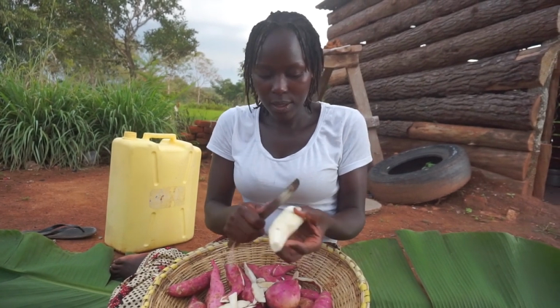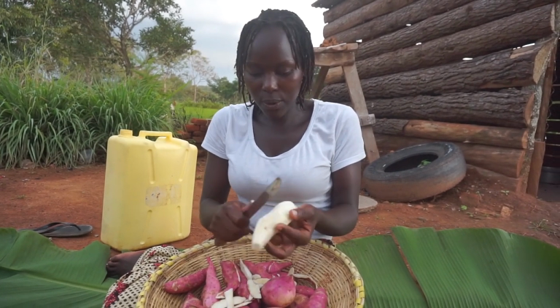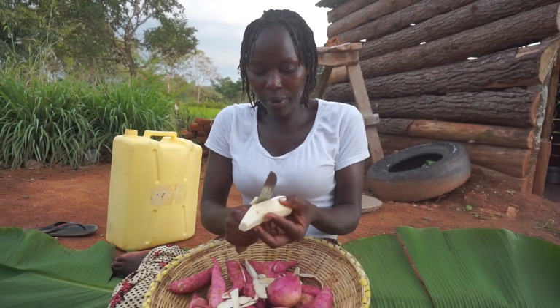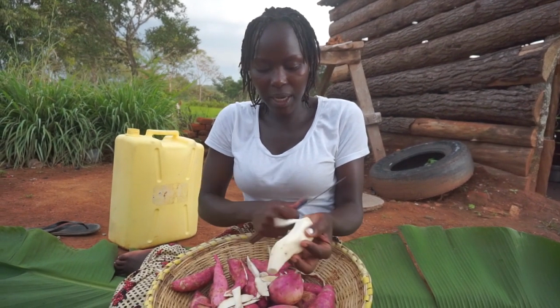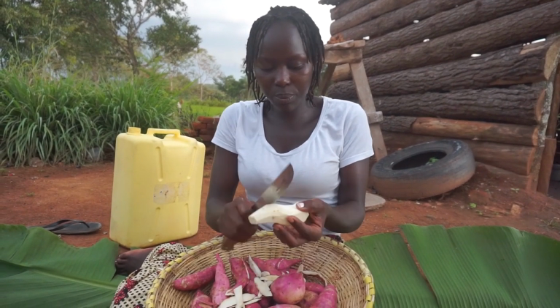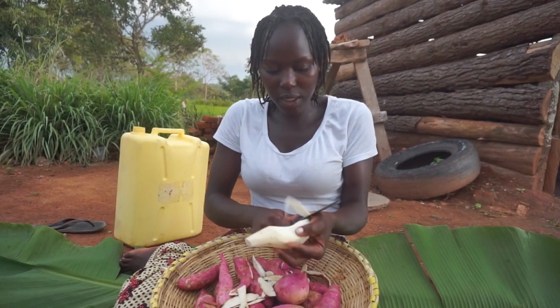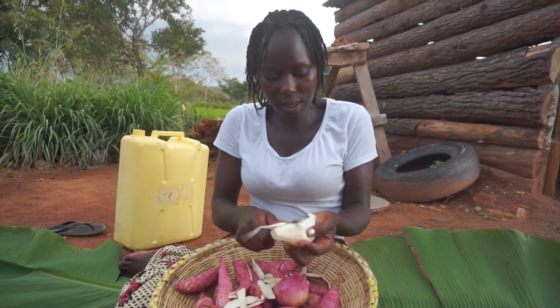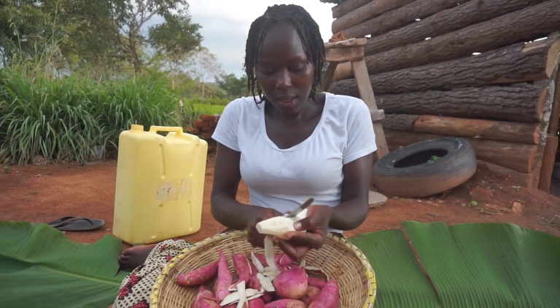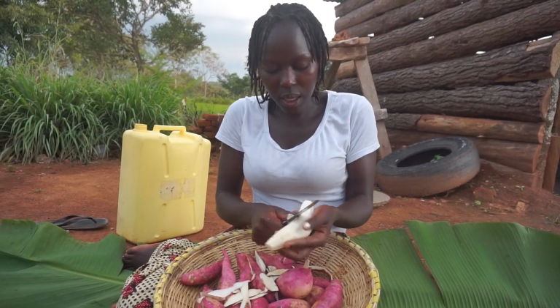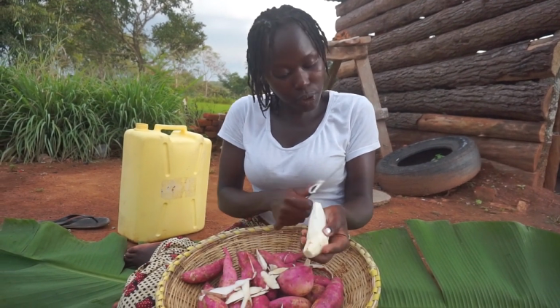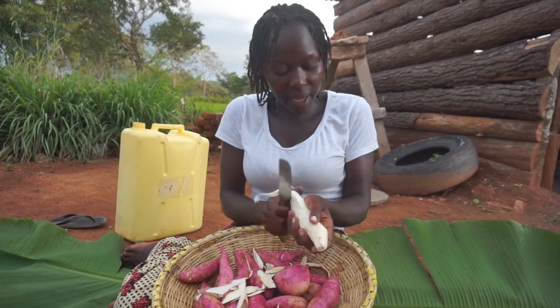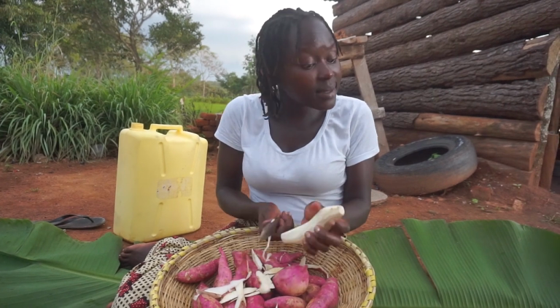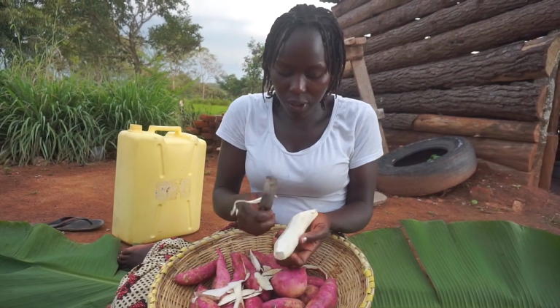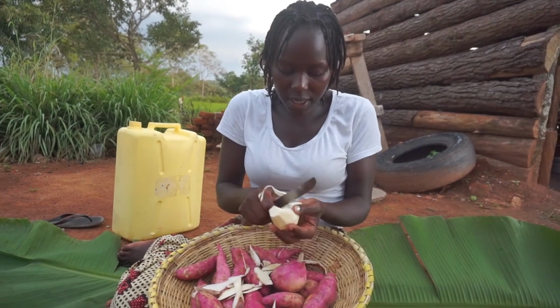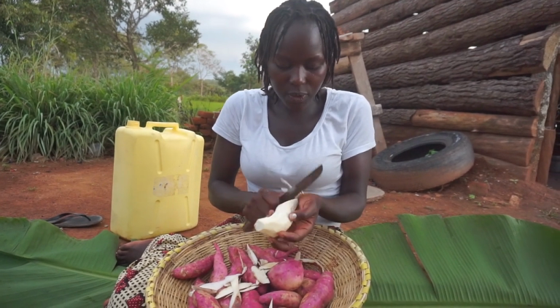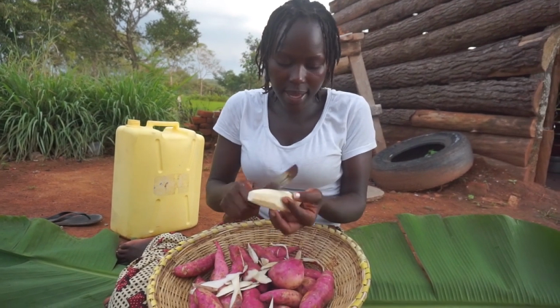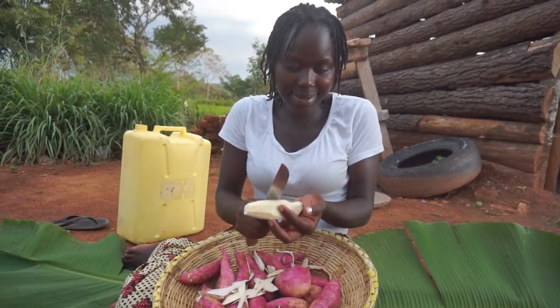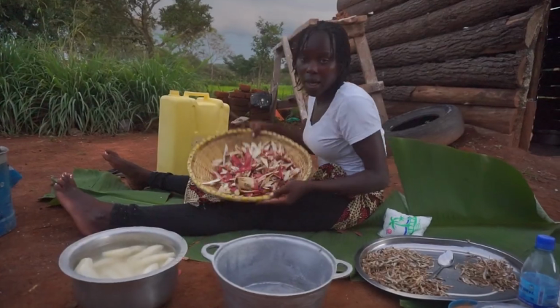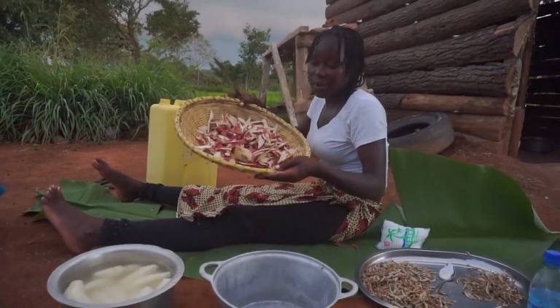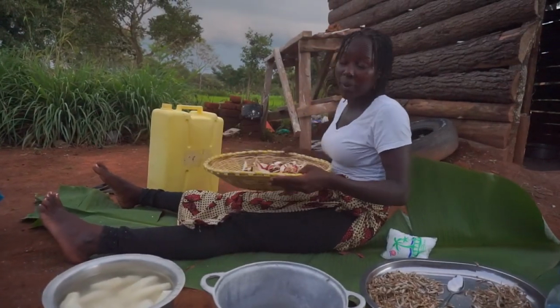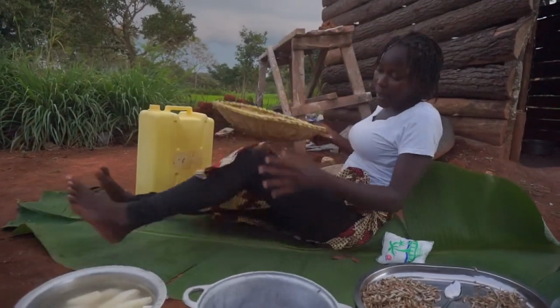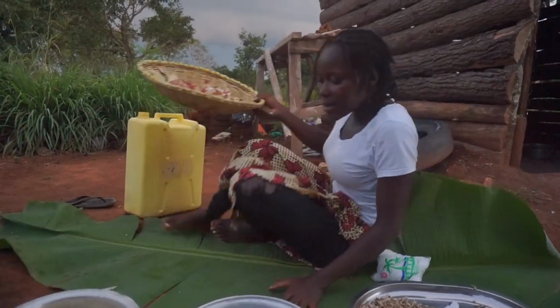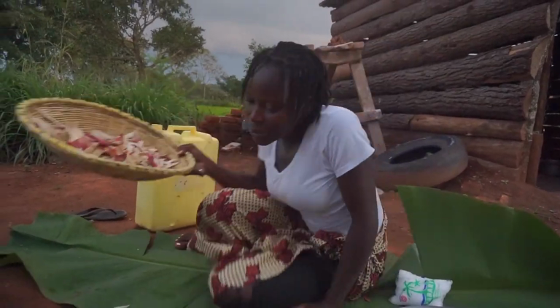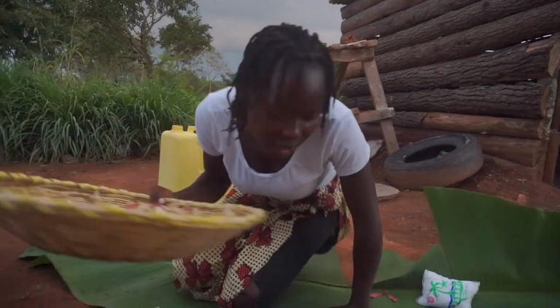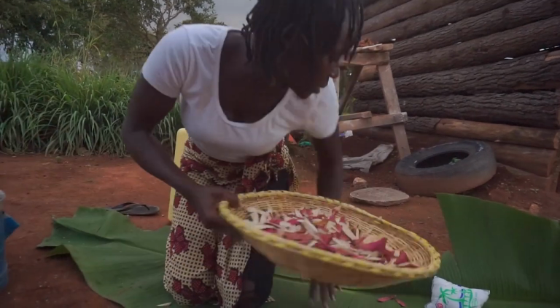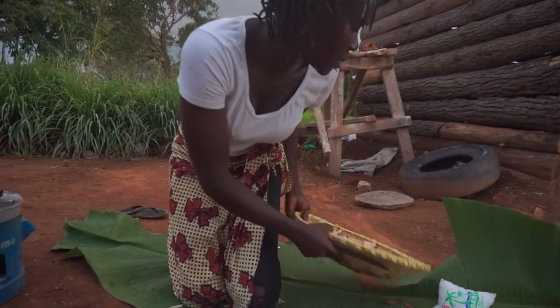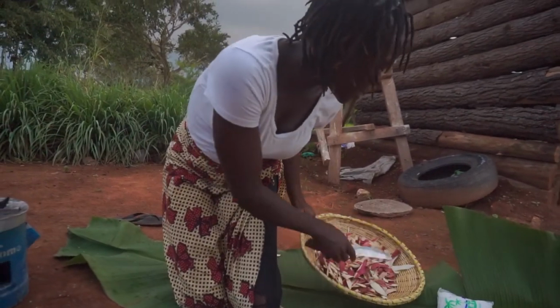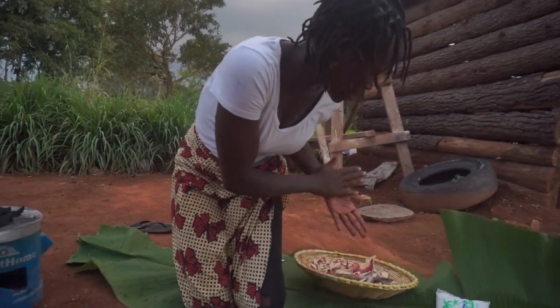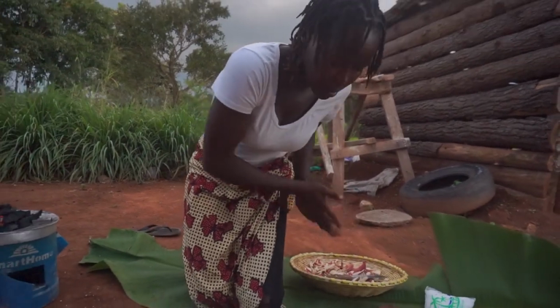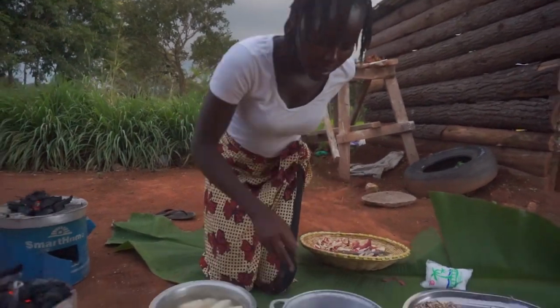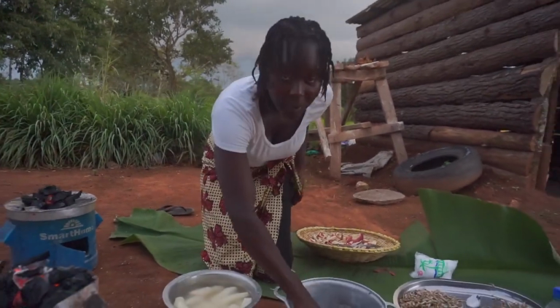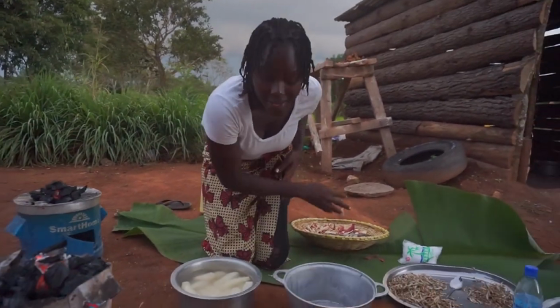I'm already peeling the sweet potatoes so I can put them on the fire and get started. Just got done peeling and yes, I'm going to wash them now.